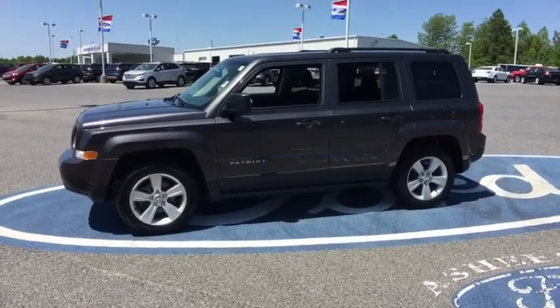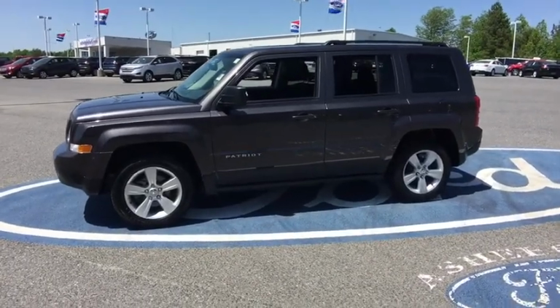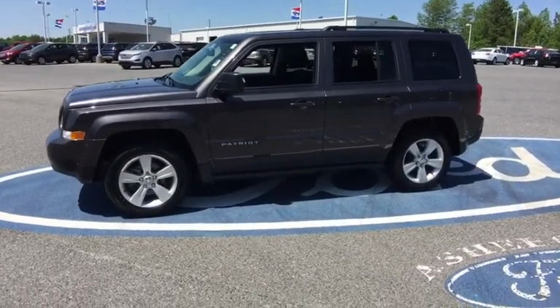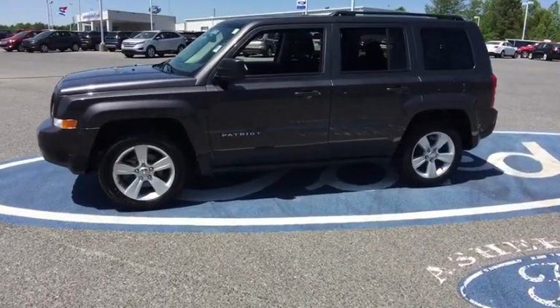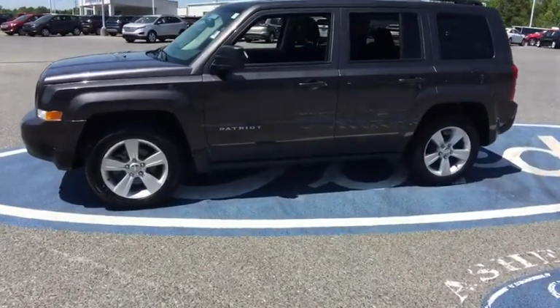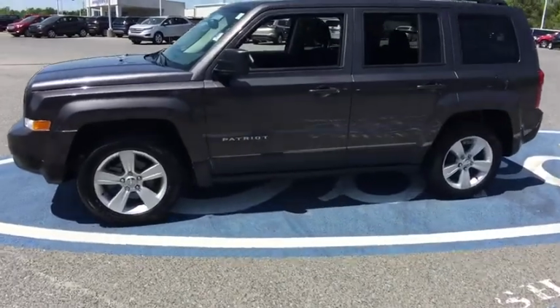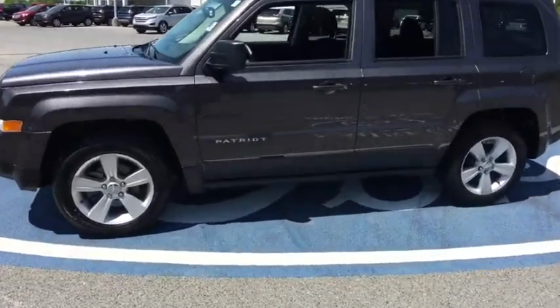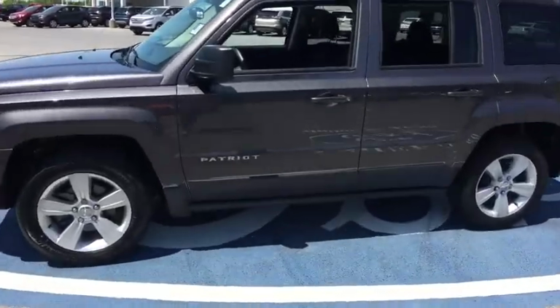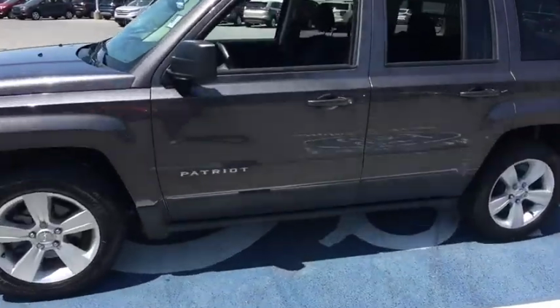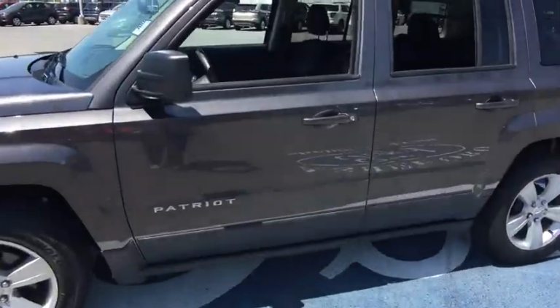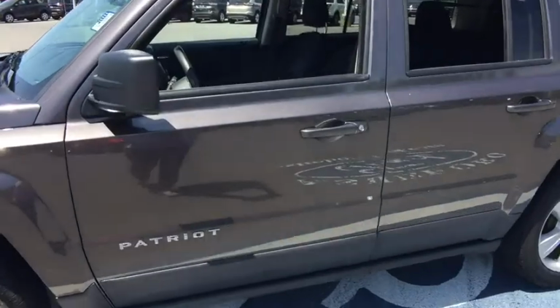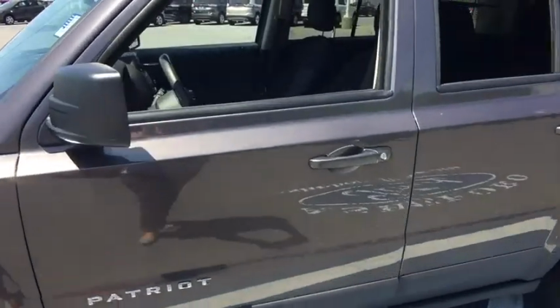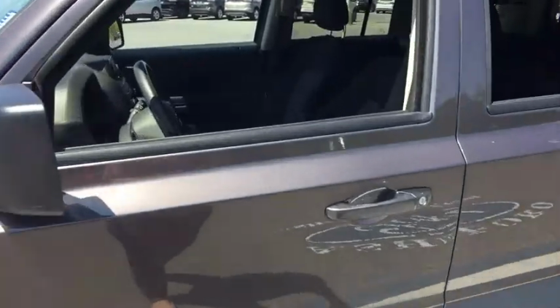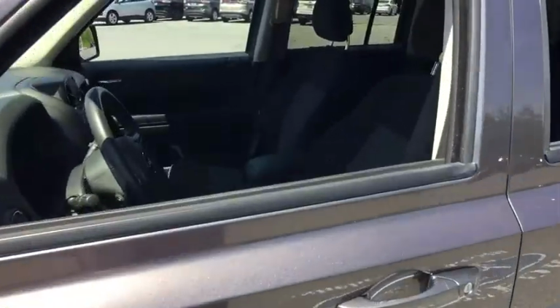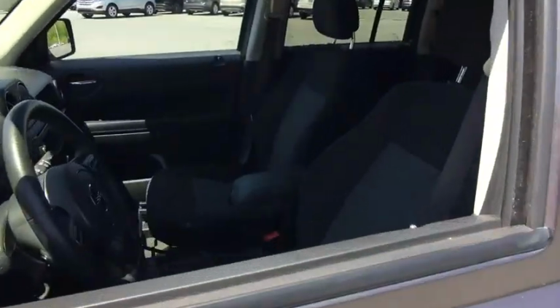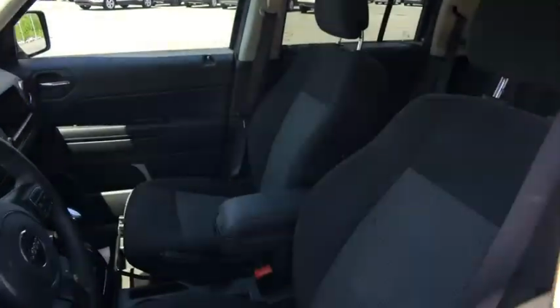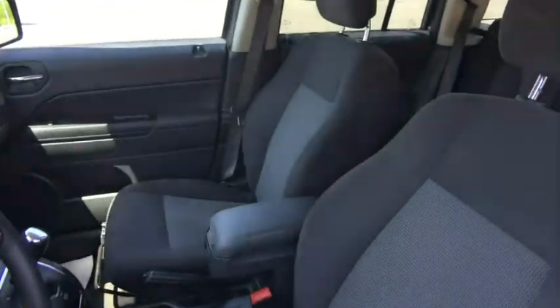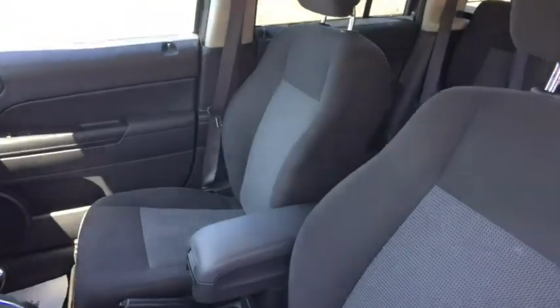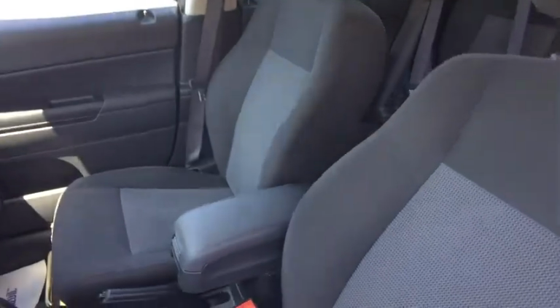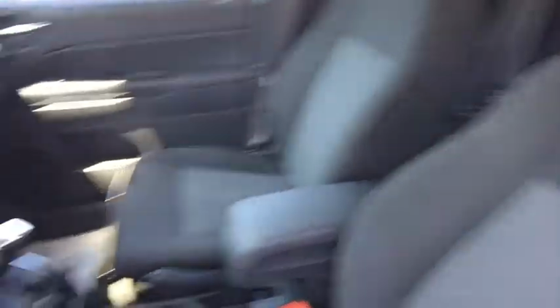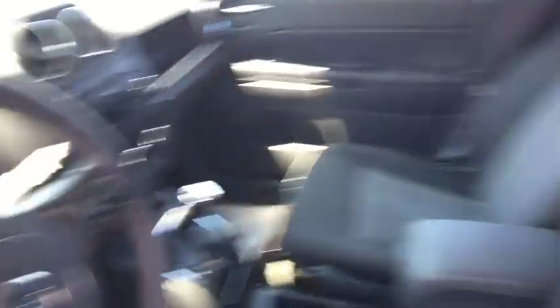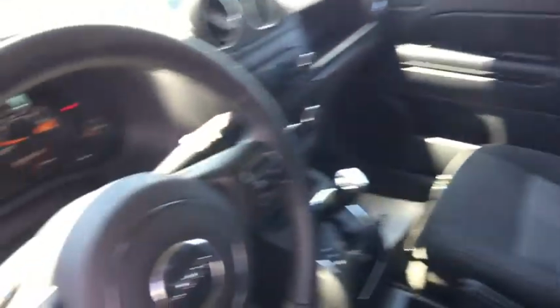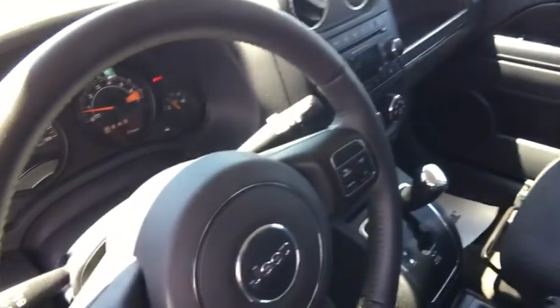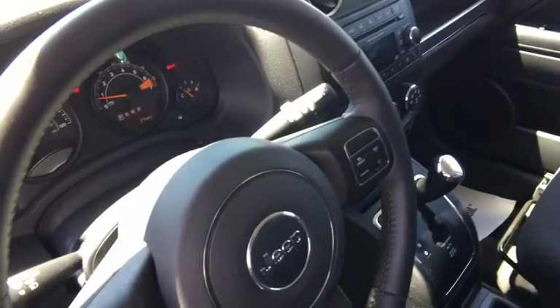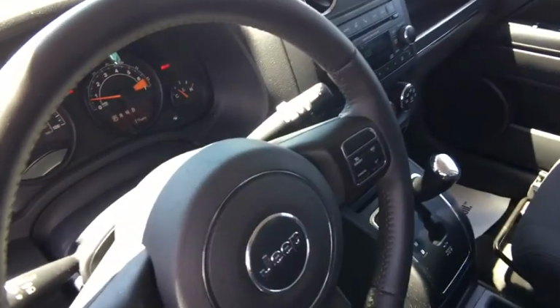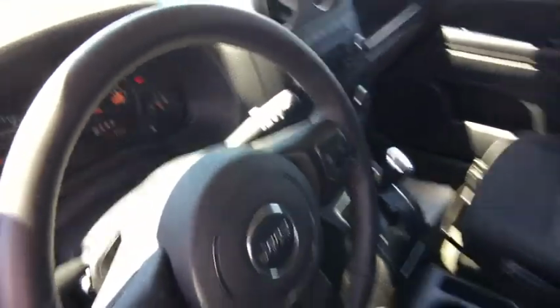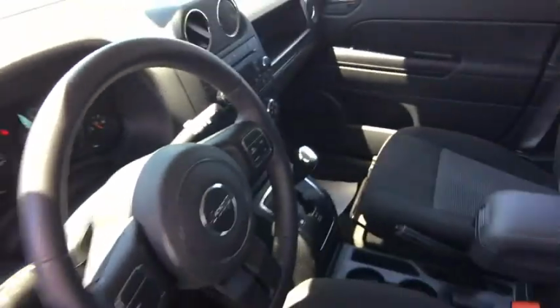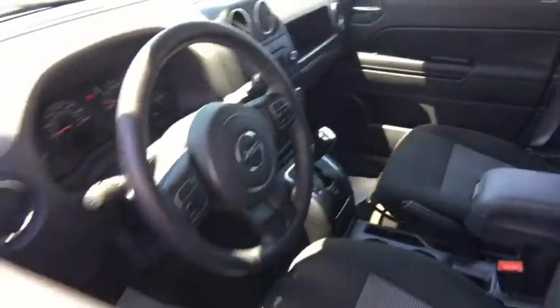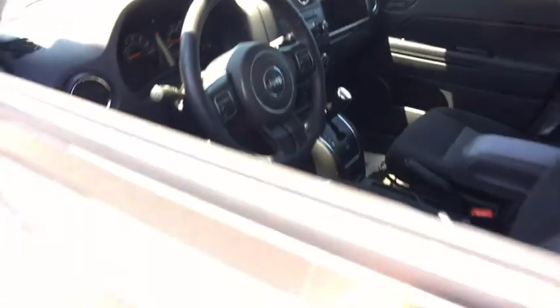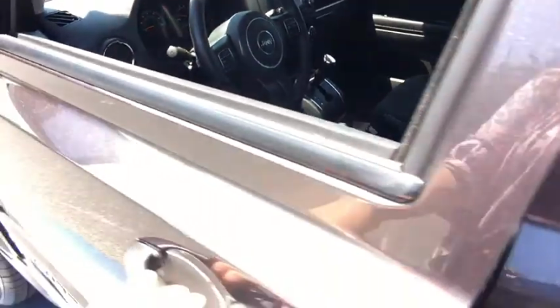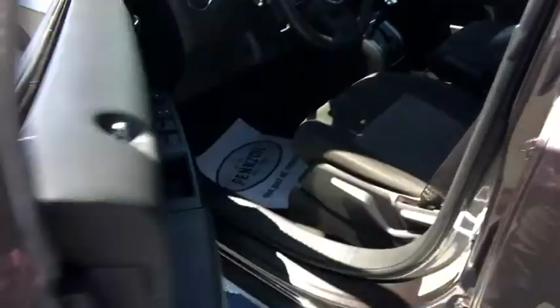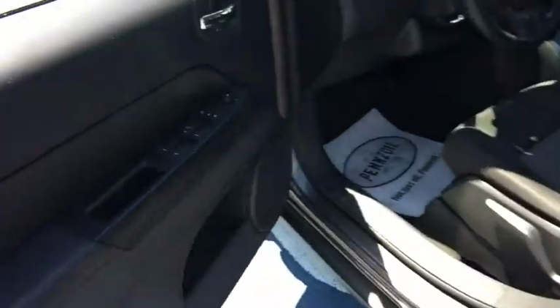The Patriot has plenty of room inside for any size family. This vehicle has less than 30,000 miles. Here are some of this vehicle's great options.